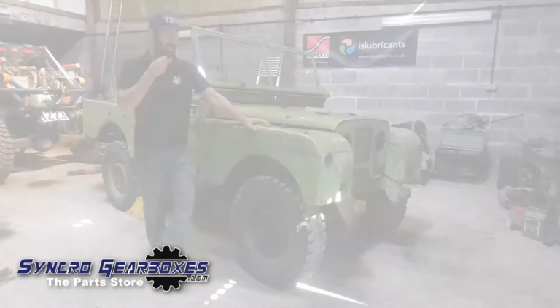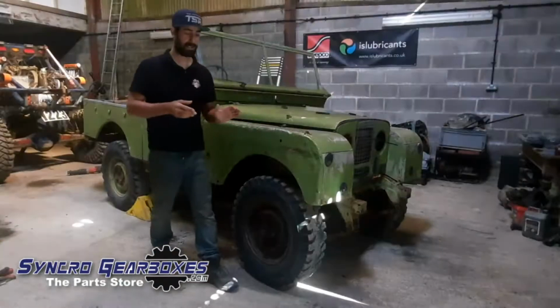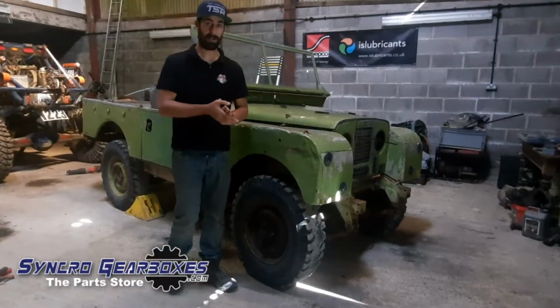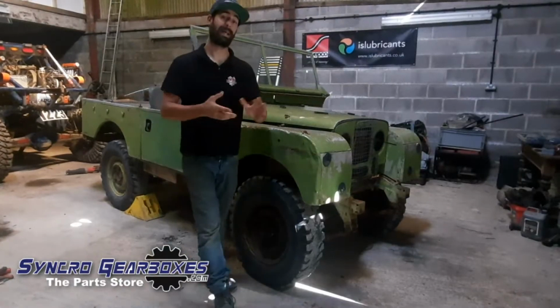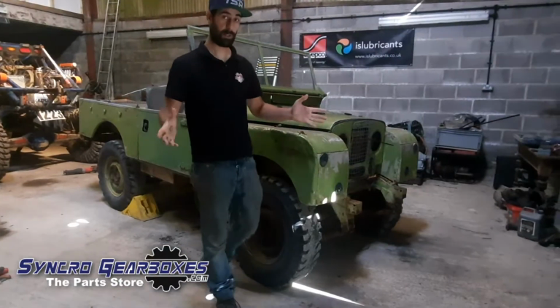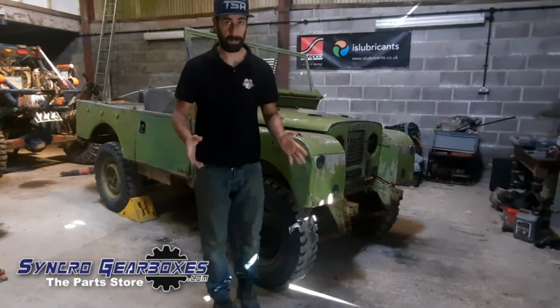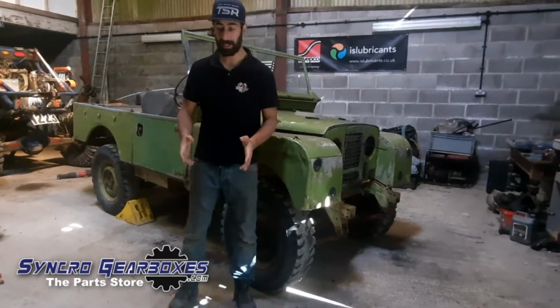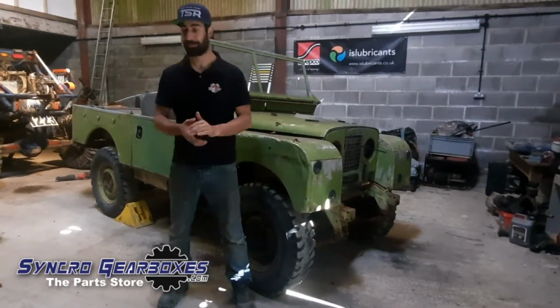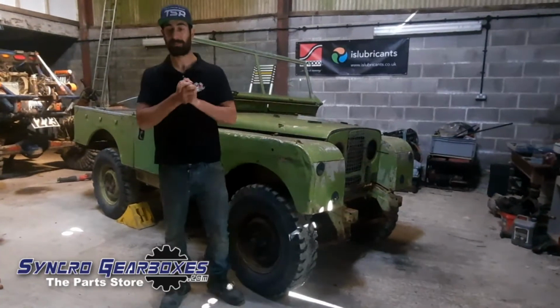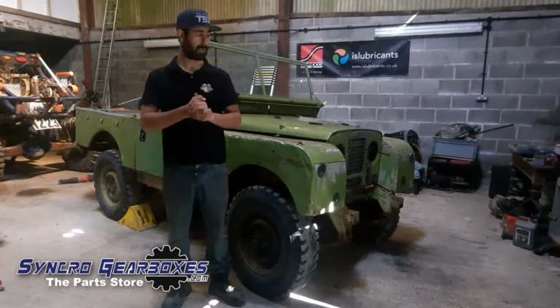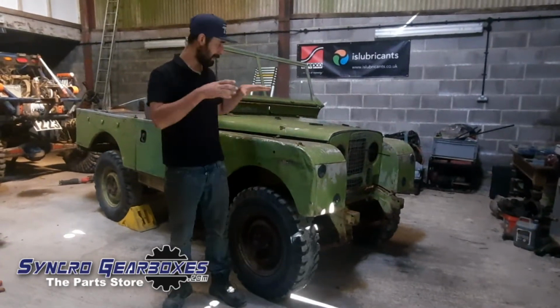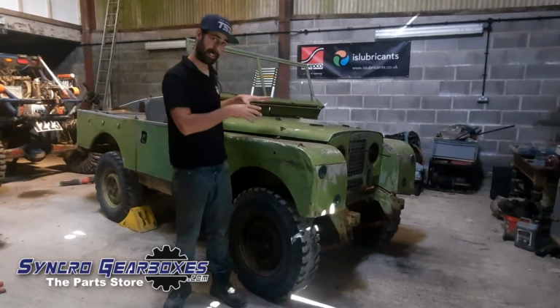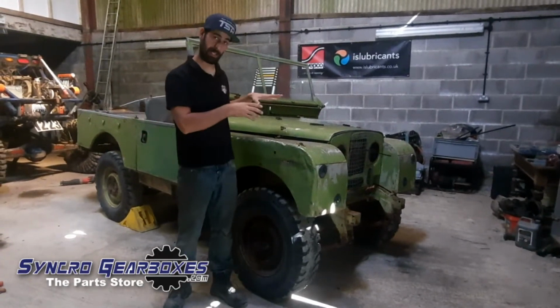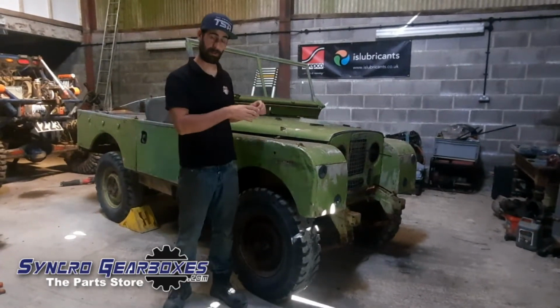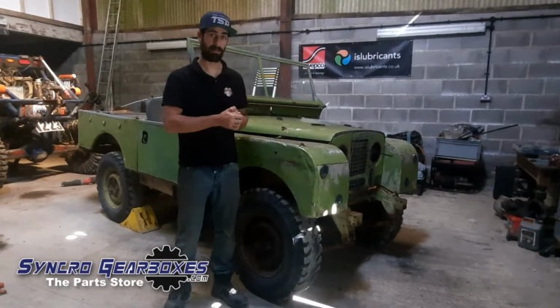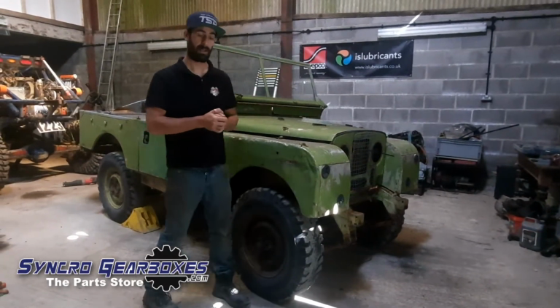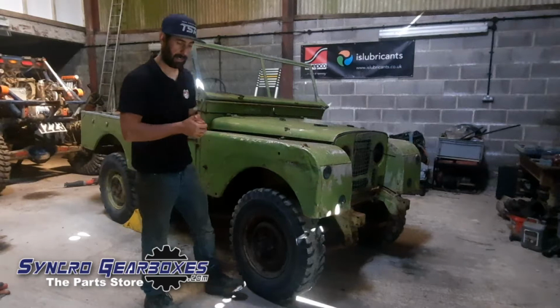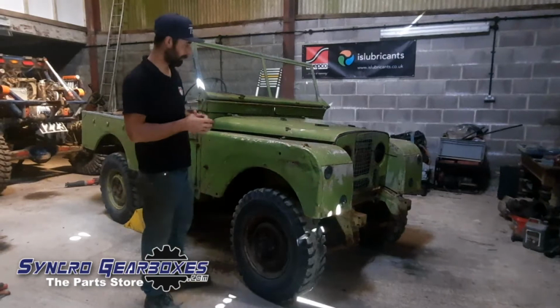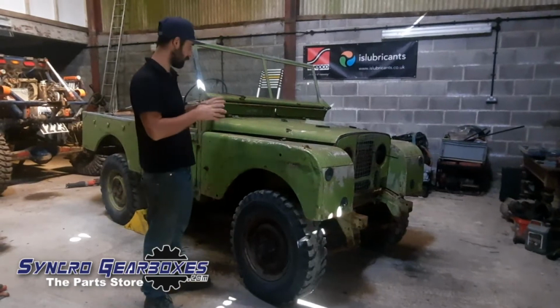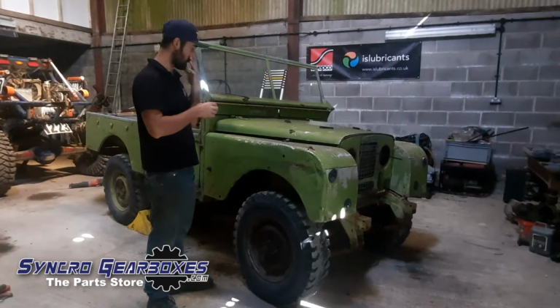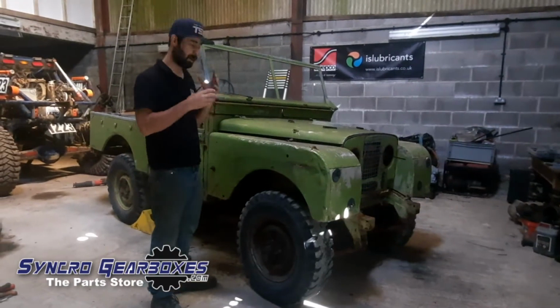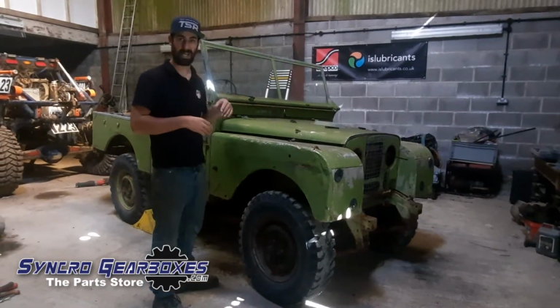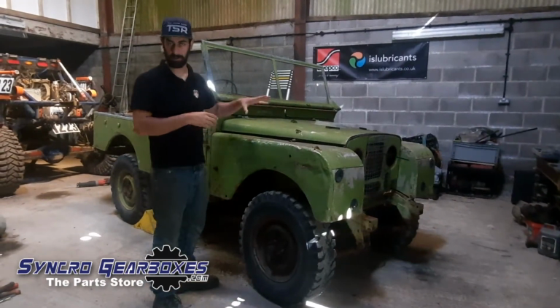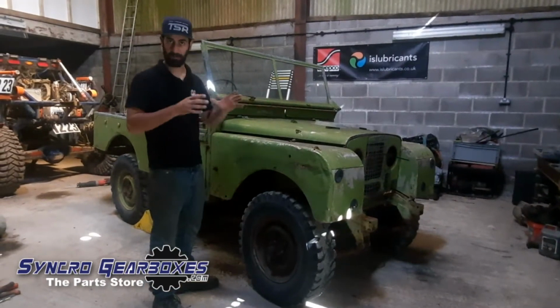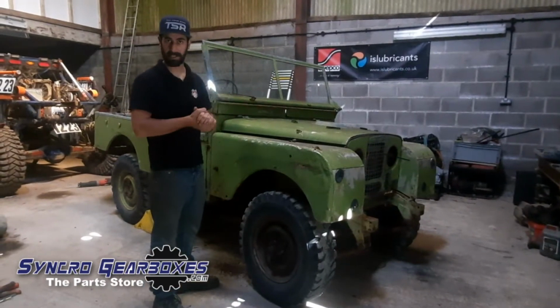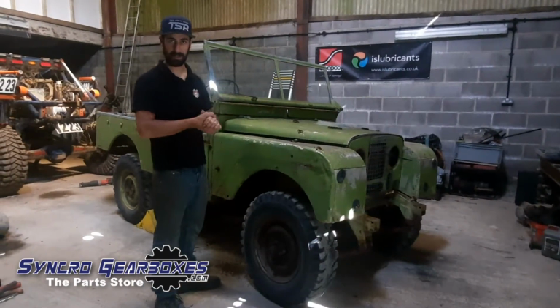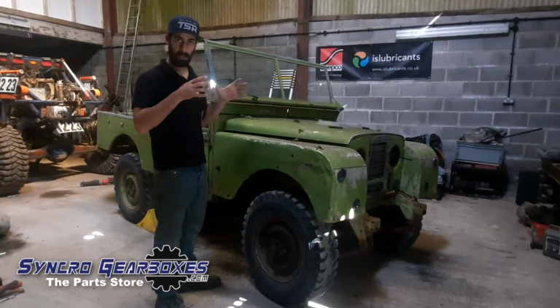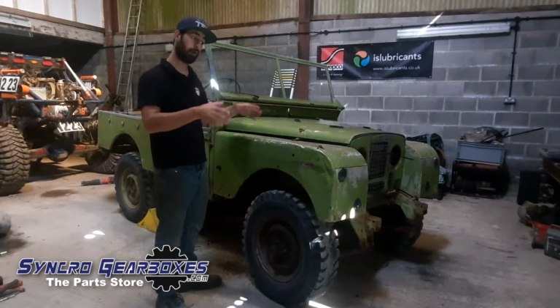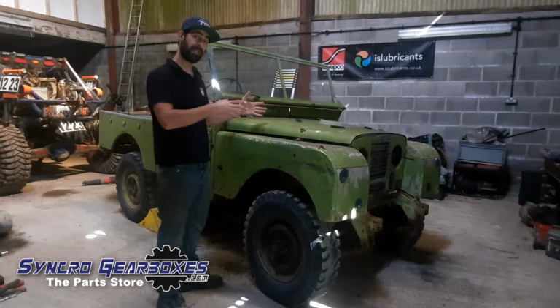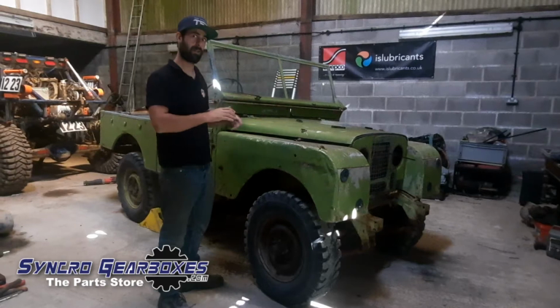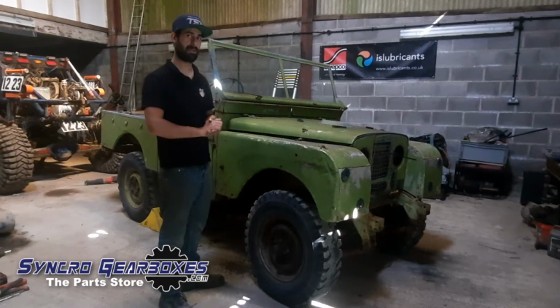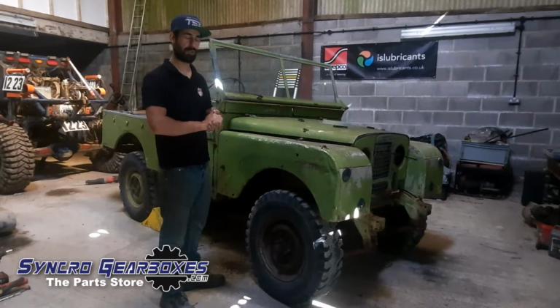Hi guys, so we're back in the workshop. Today the plan is to get the engine and gearbox out so that we can start looking at the chassis and stuff like that. We've got a clear space to start looking at putting the EV related conversion stuff.